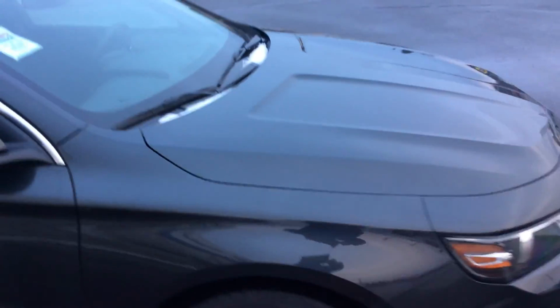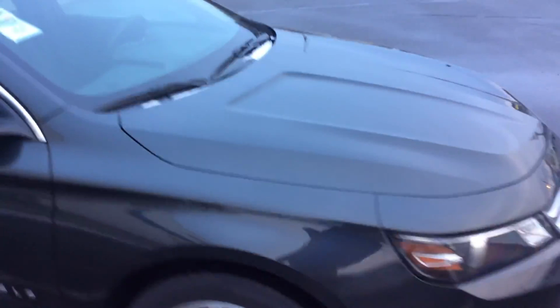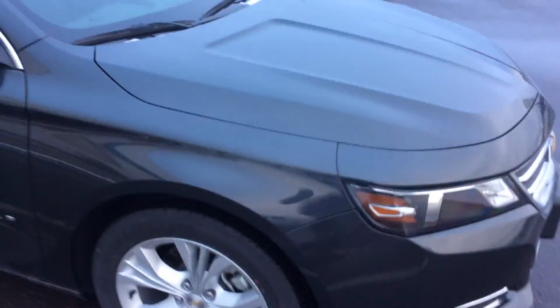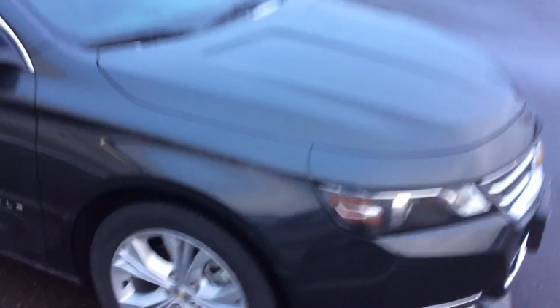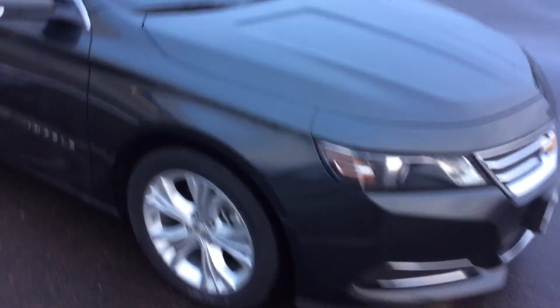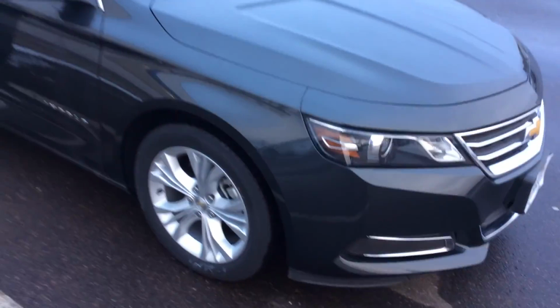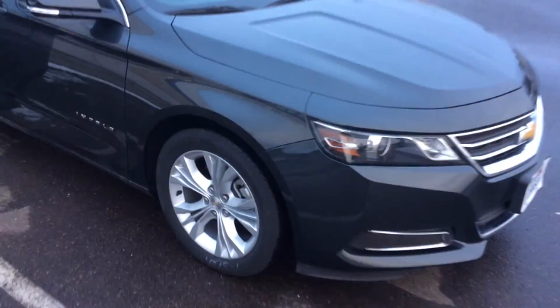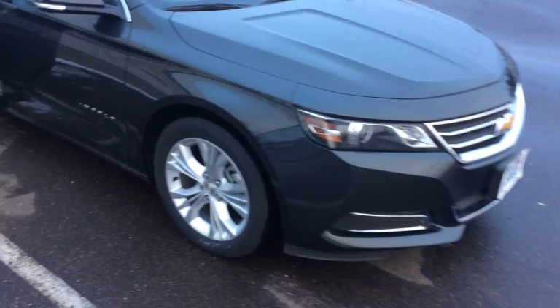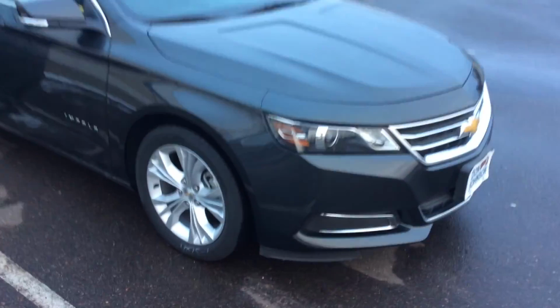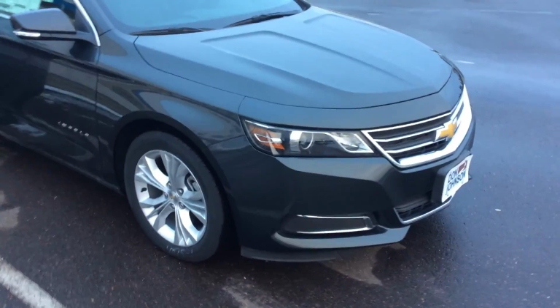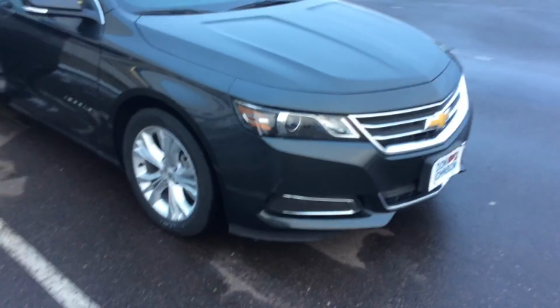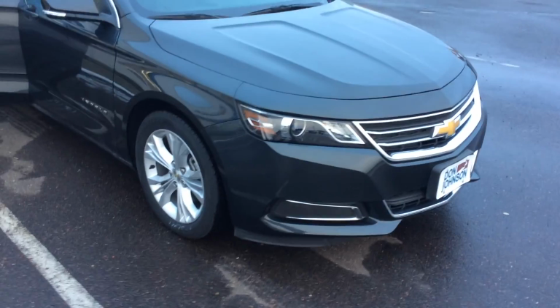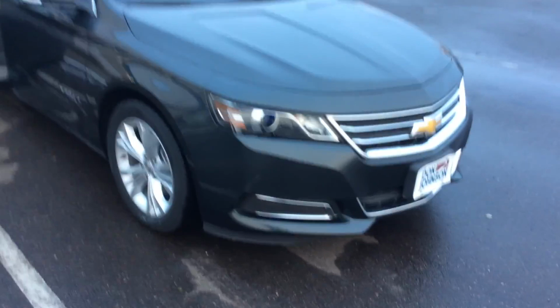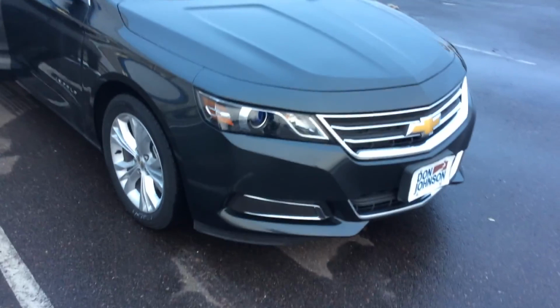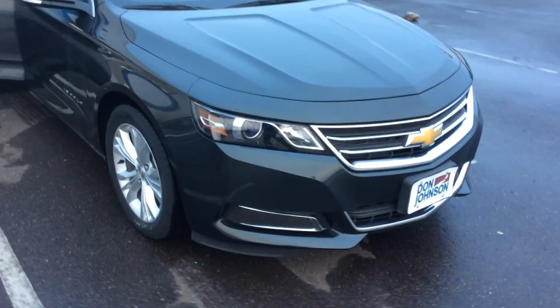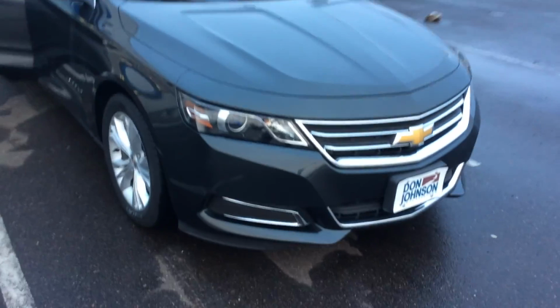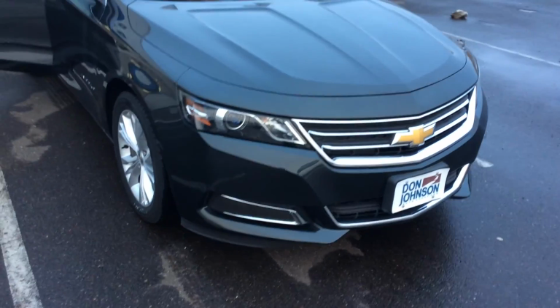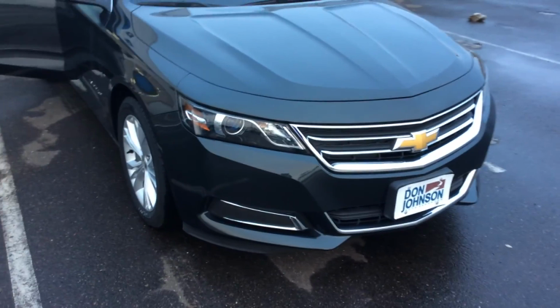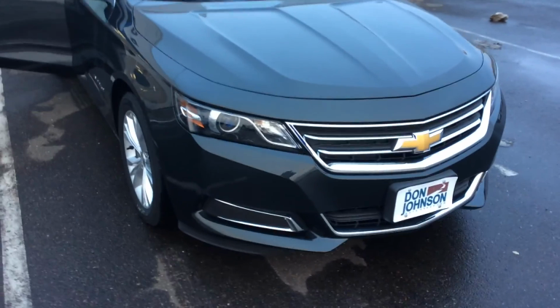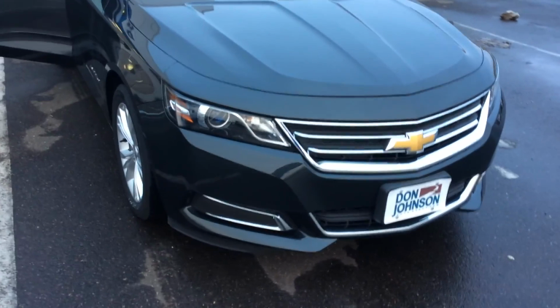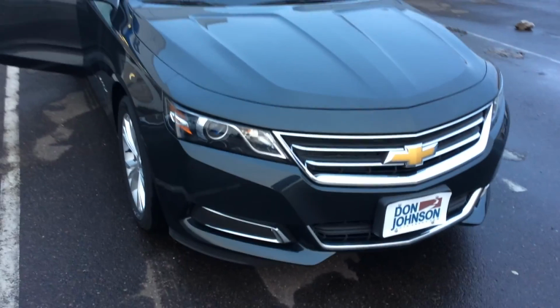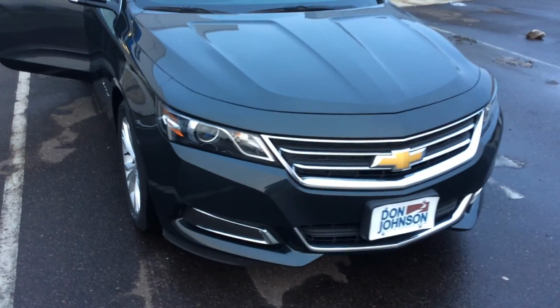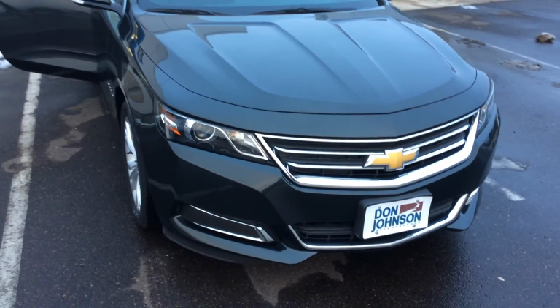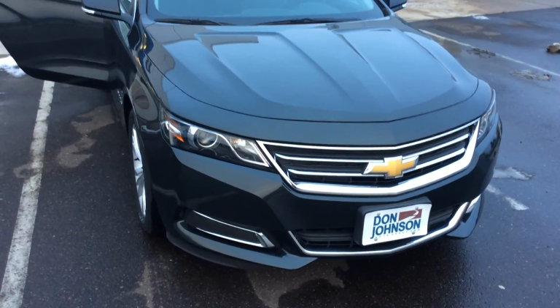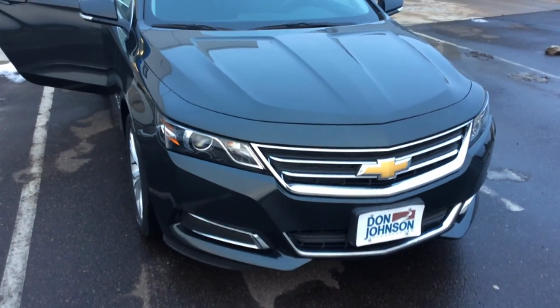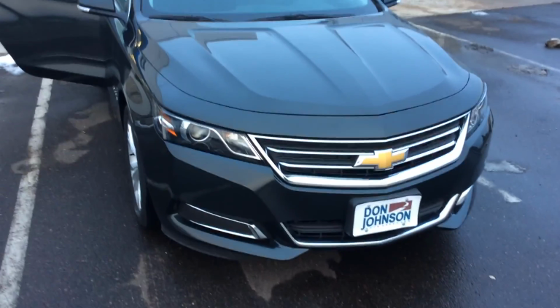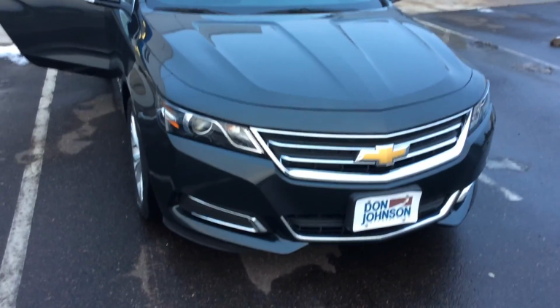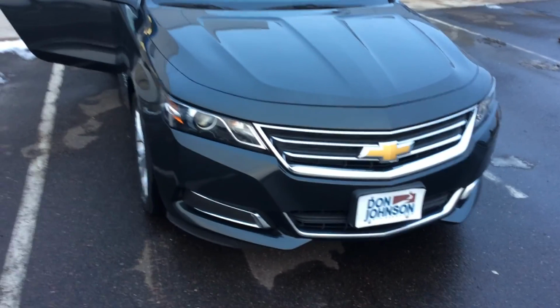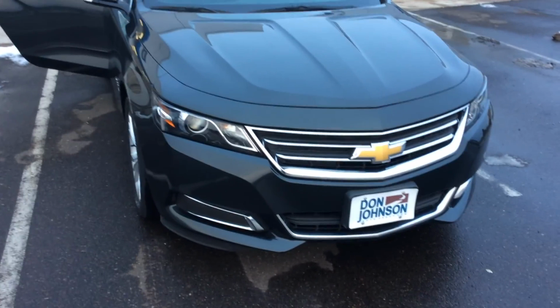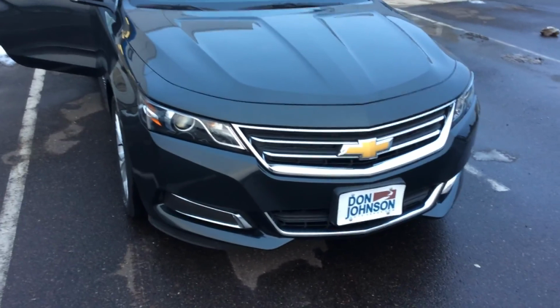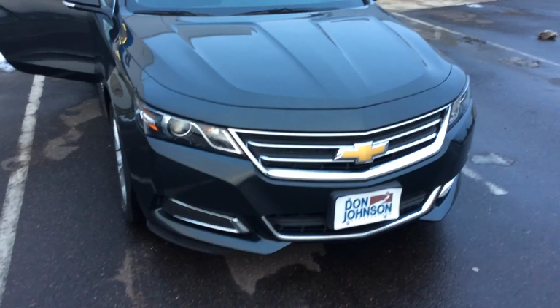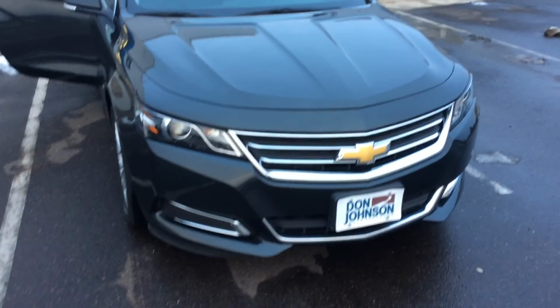It does have the HID headlights on it, which are really nice and going to be safe for driving around. I love the way the front end on this car looks — it makes it look very sporty.